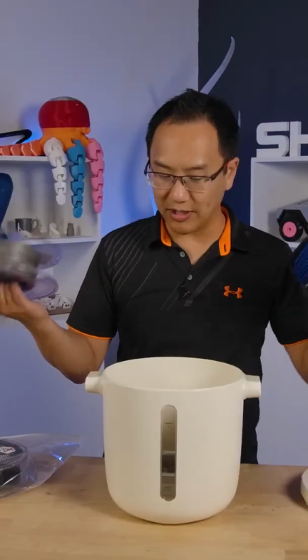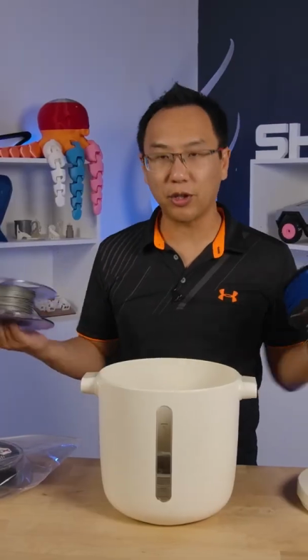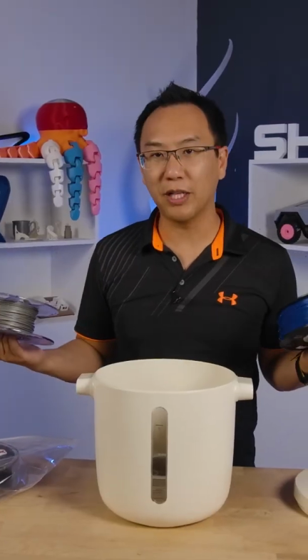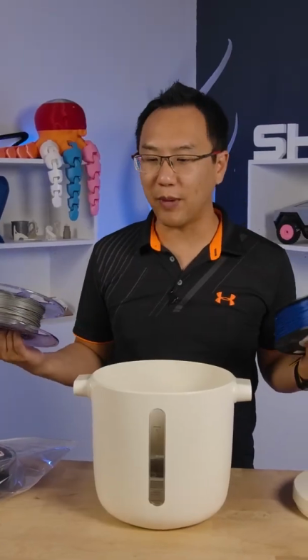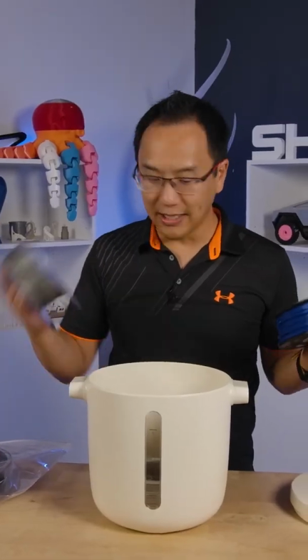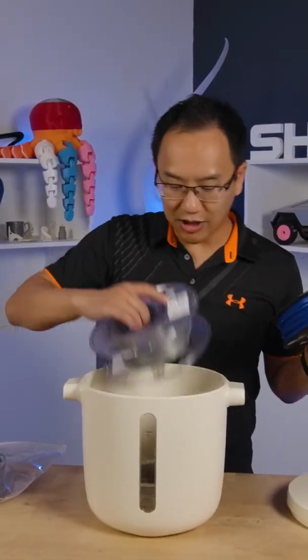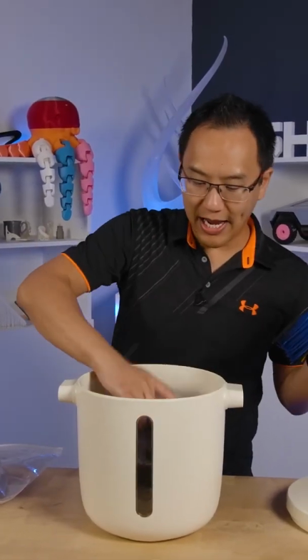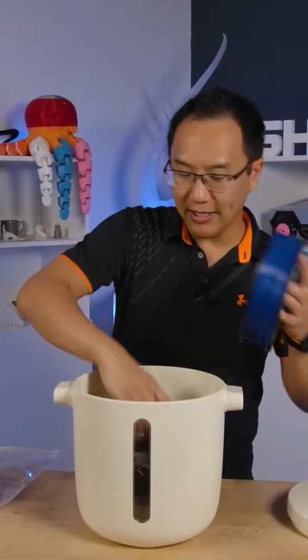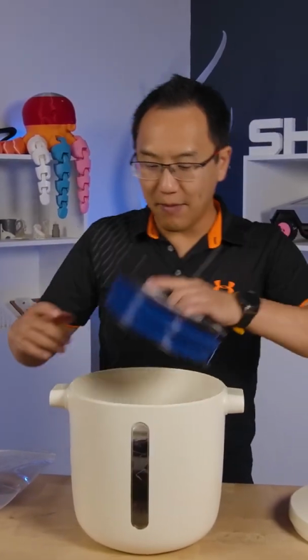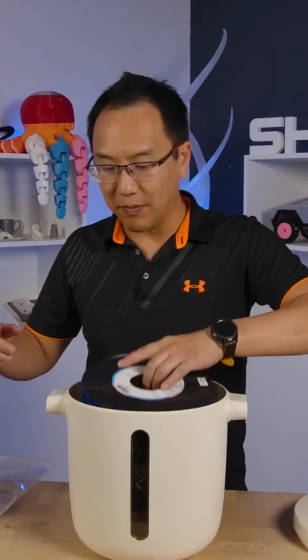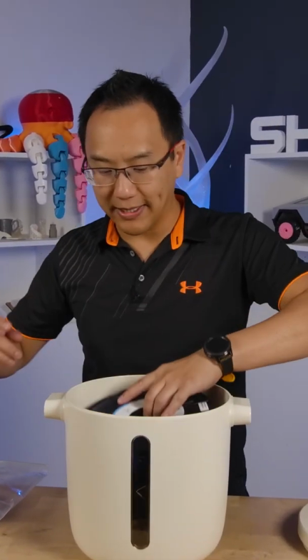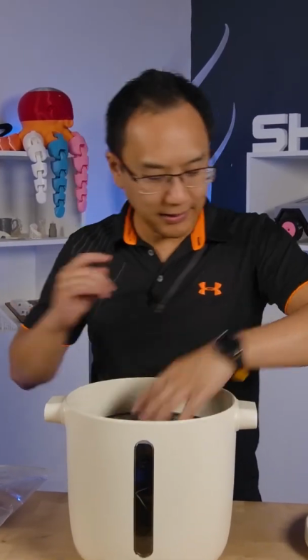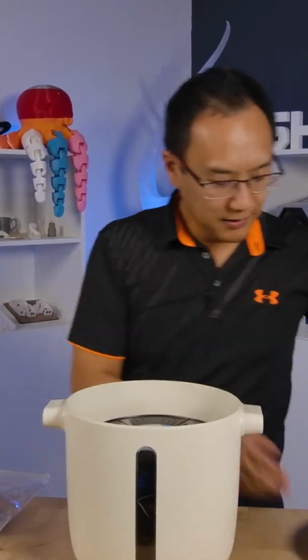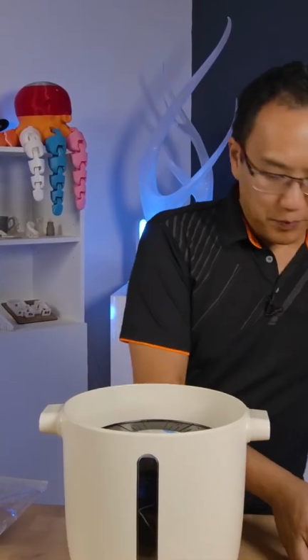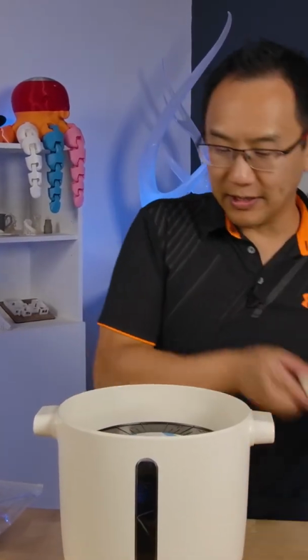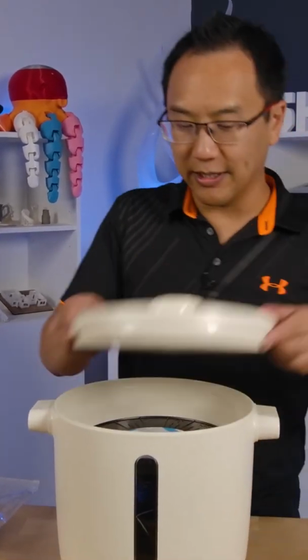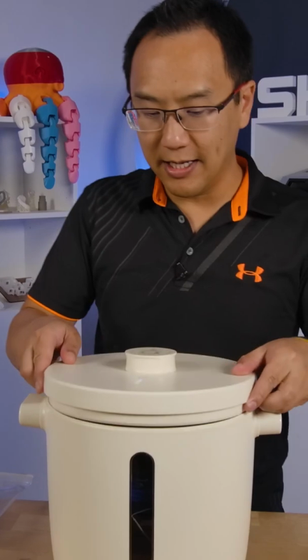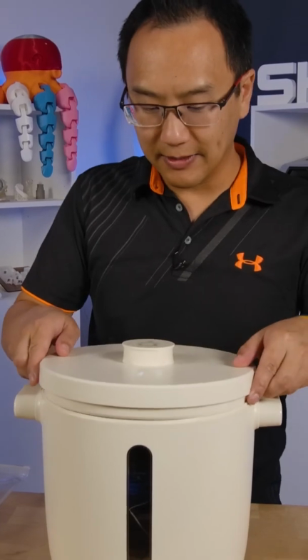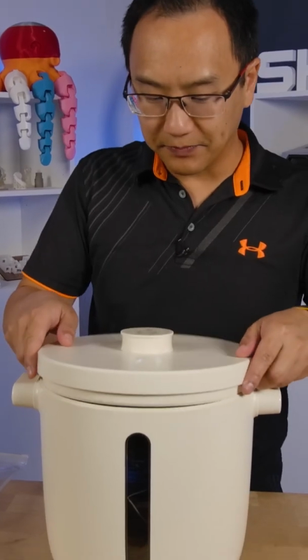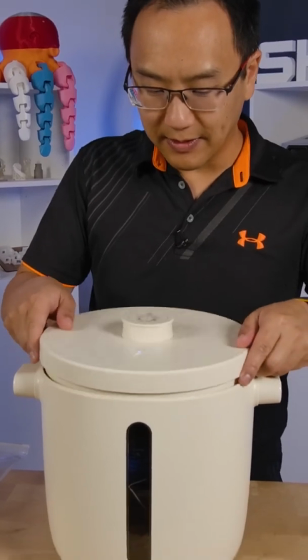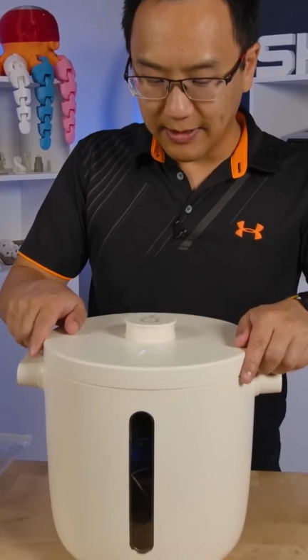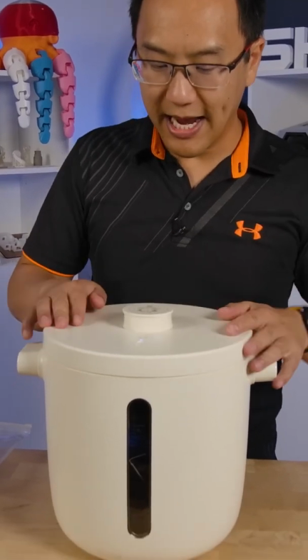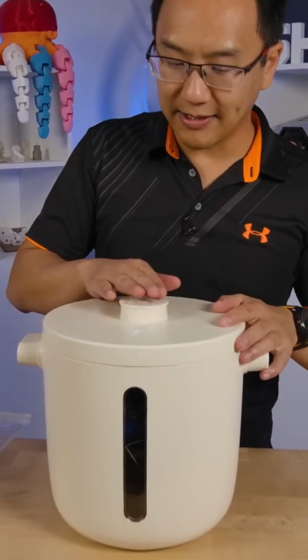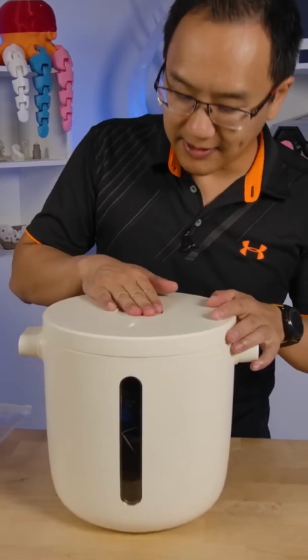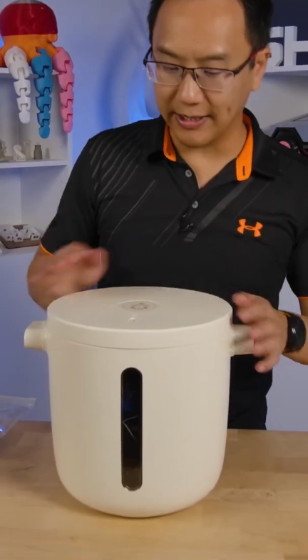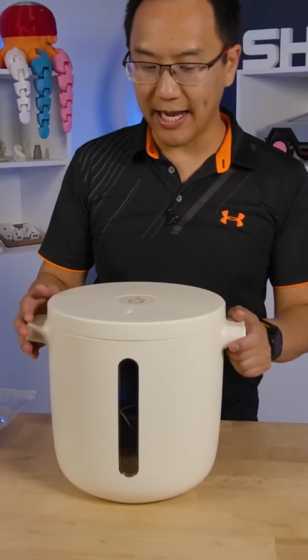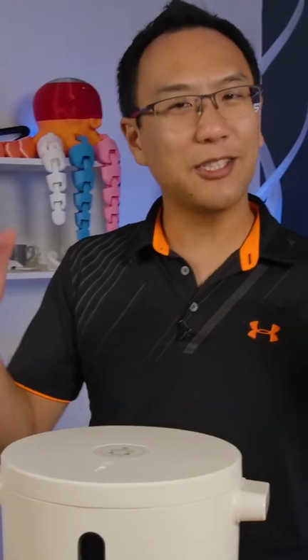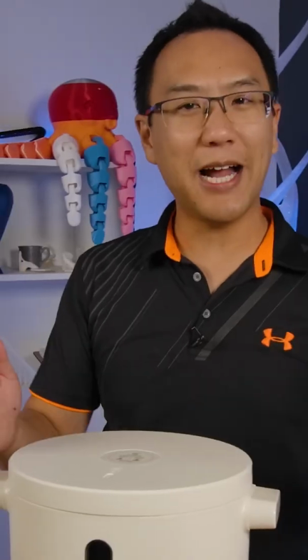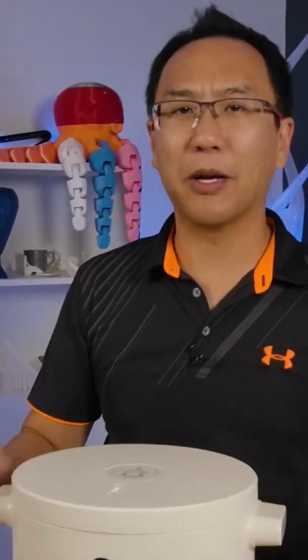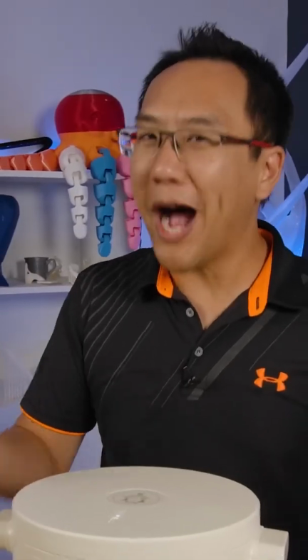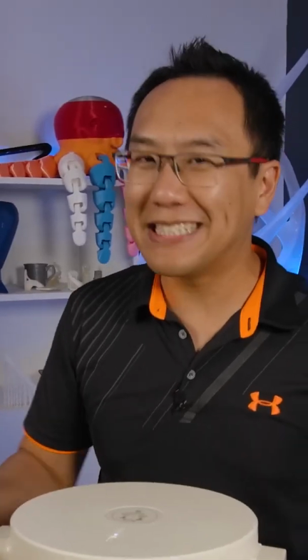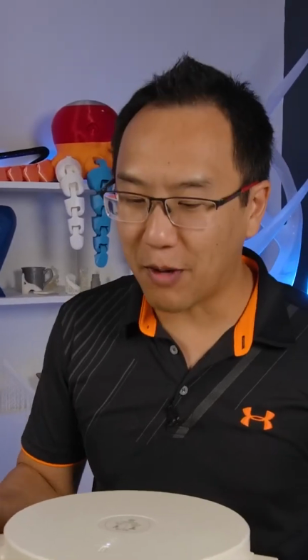If you want to store your filament away, just go ahead and put it back in, put the lid on and seal it again. And so you're asking, why is it smart?